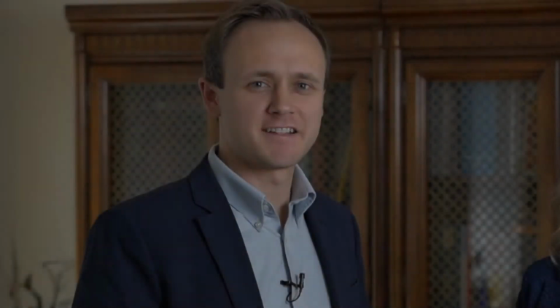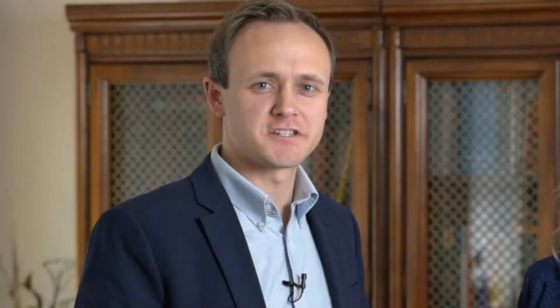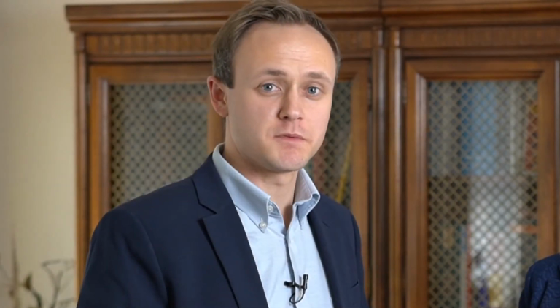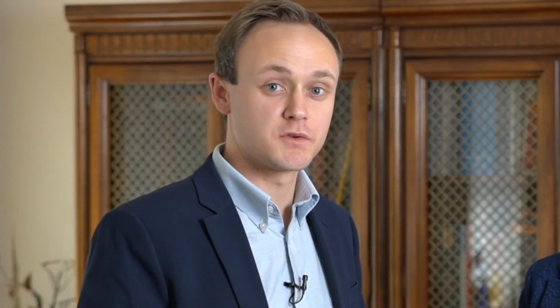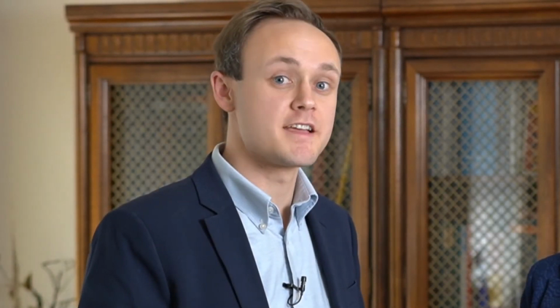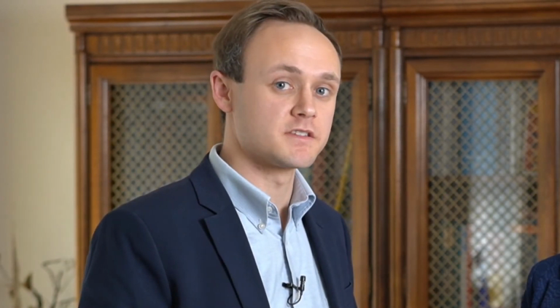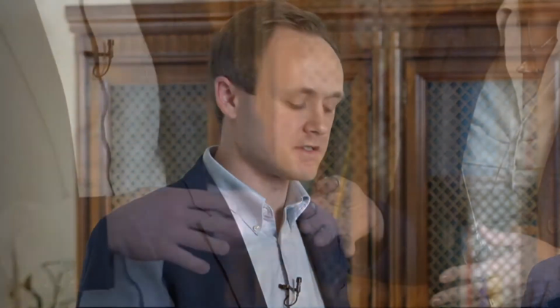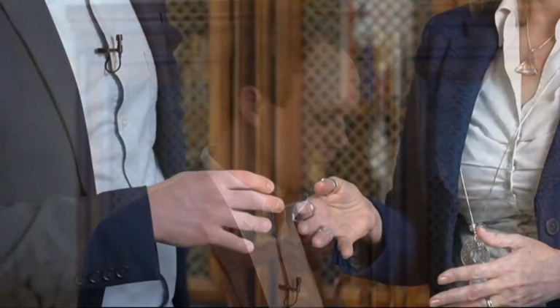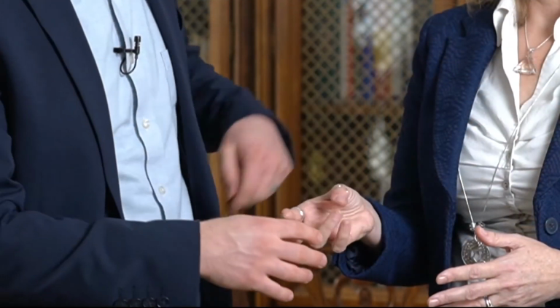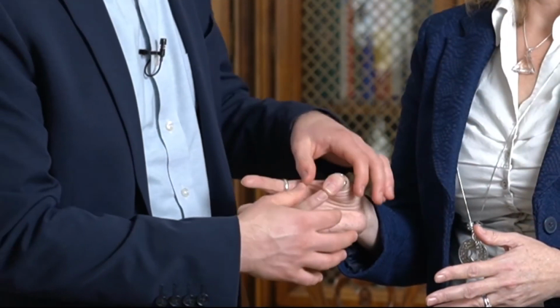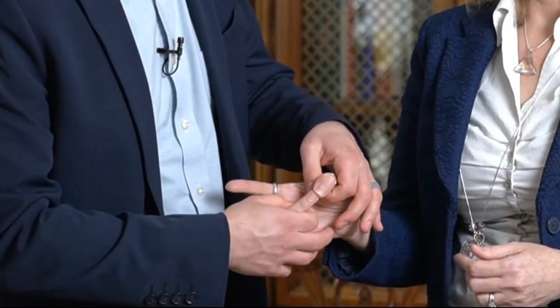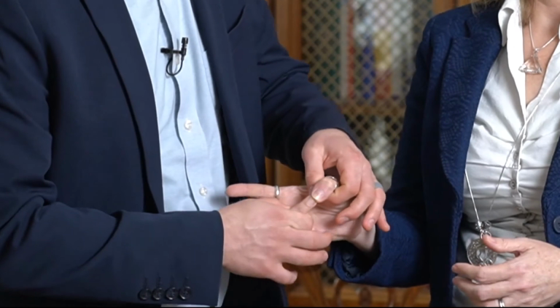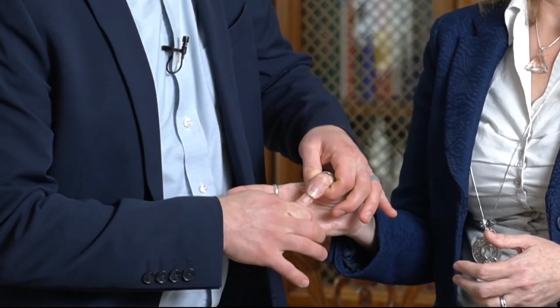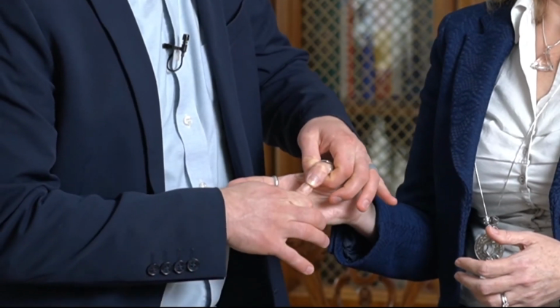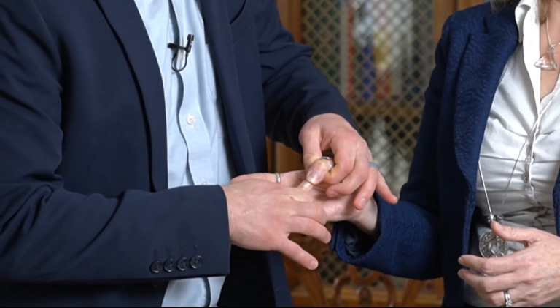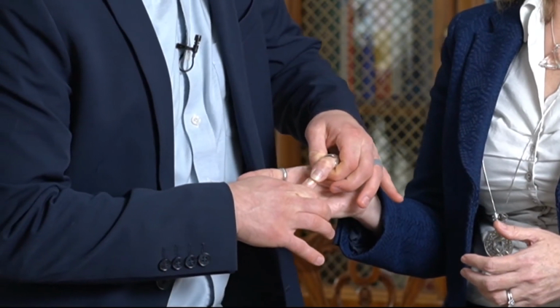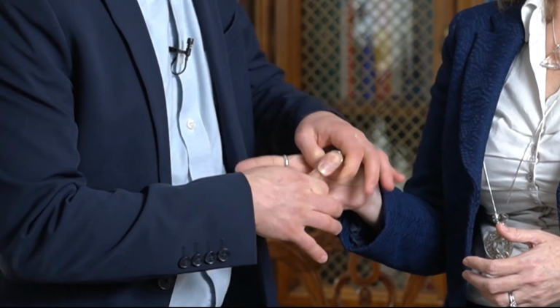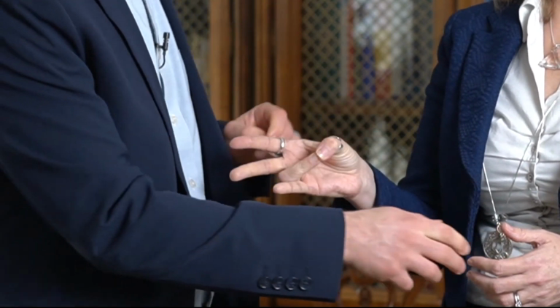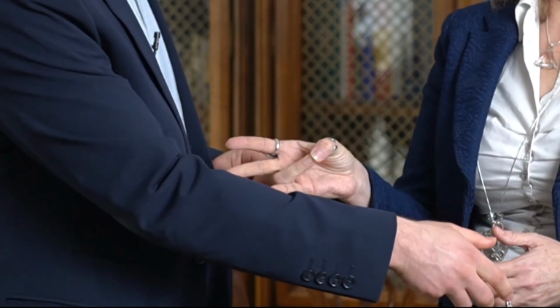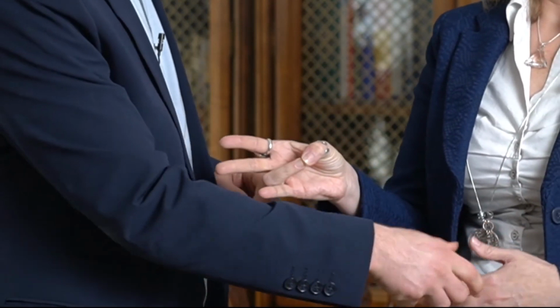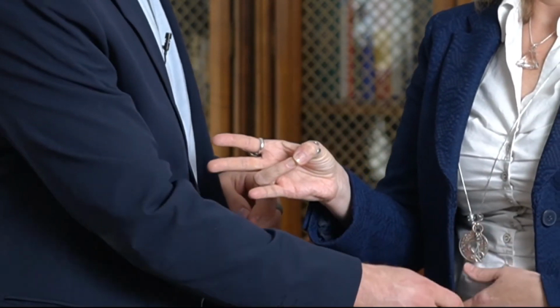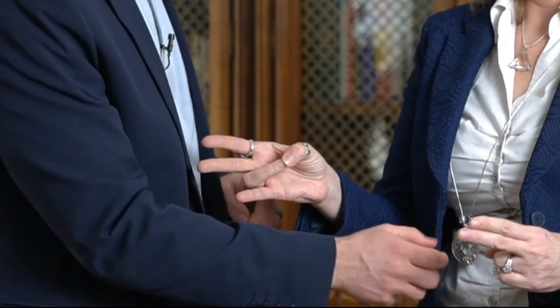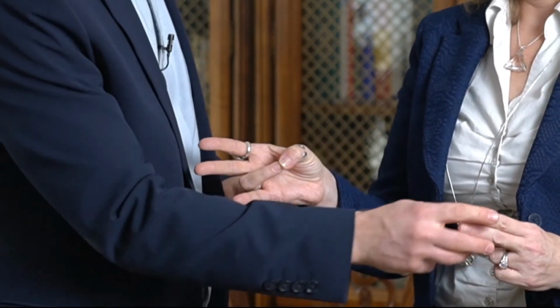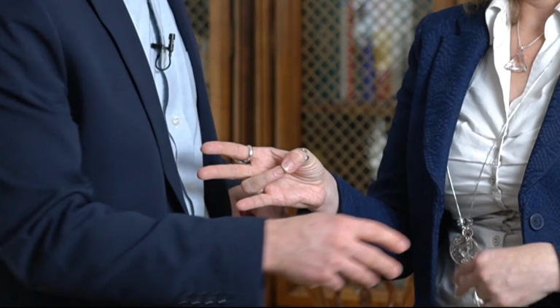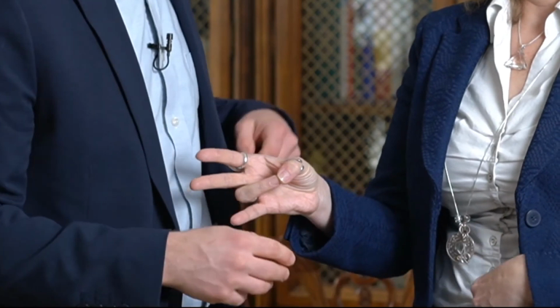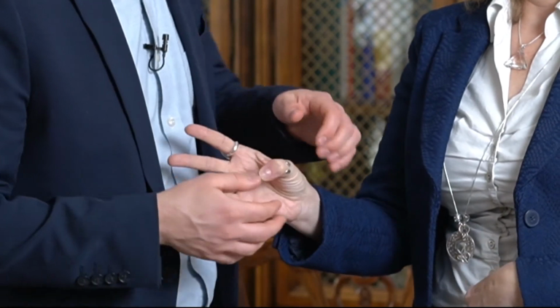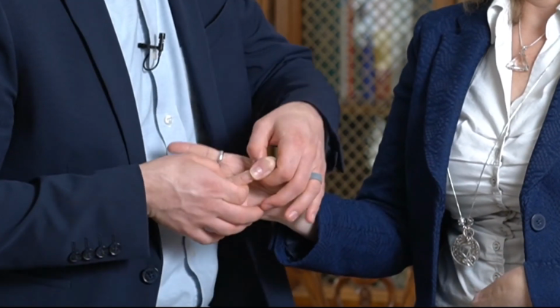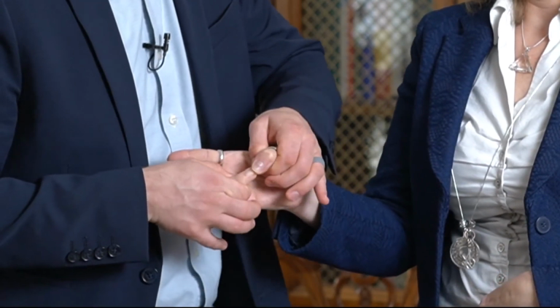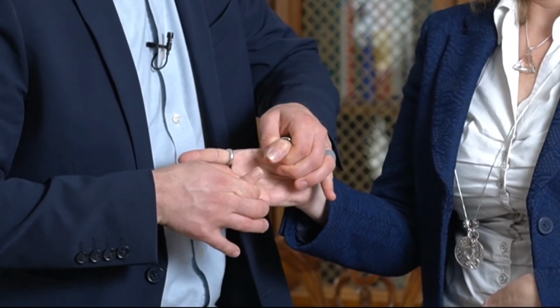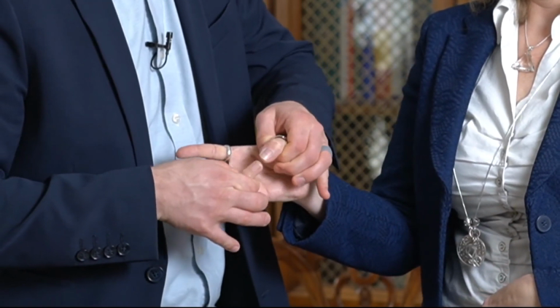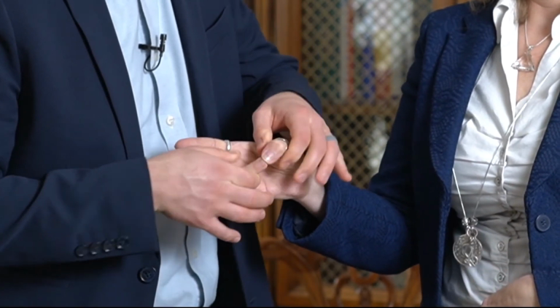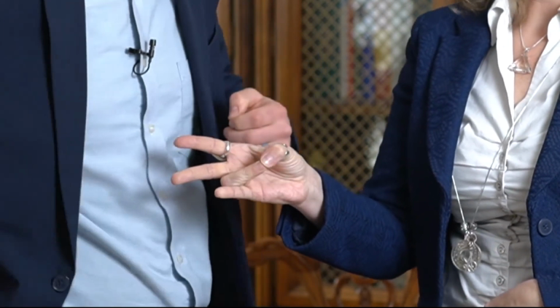Dr. Chase Faldo here to do an example of muscle testing. I'm going to have them hold these two fingers together — hold, good, nice and strong there. Now put these two fingers in the belly button for me, bring this up again, hold — and that goes weak.